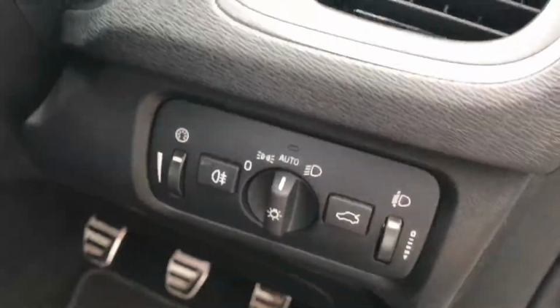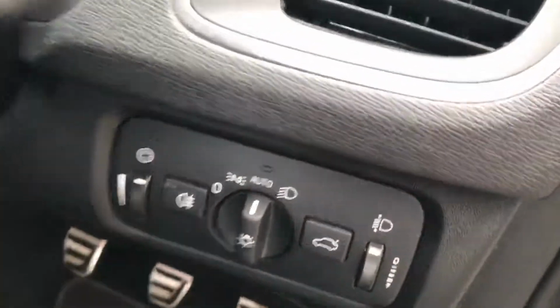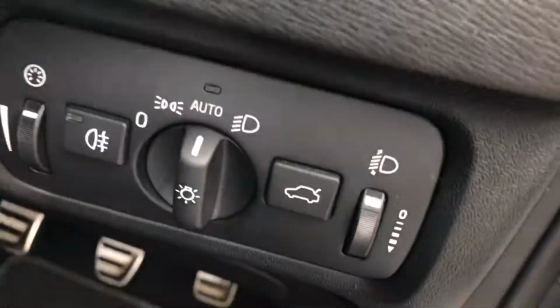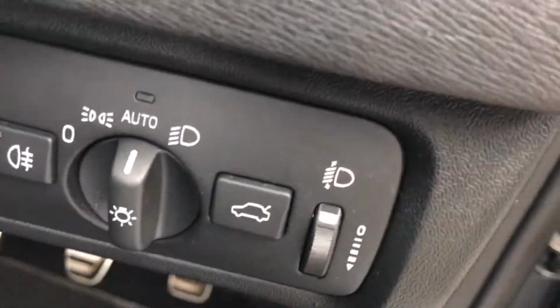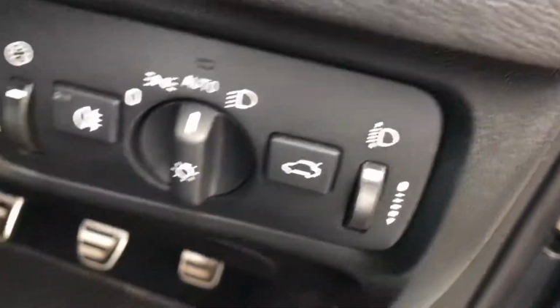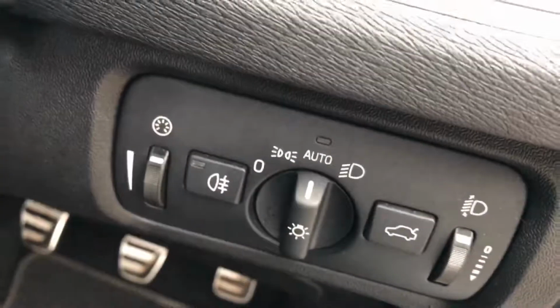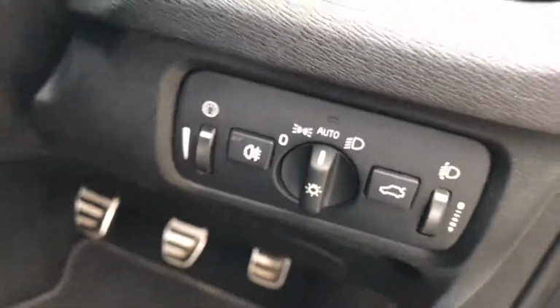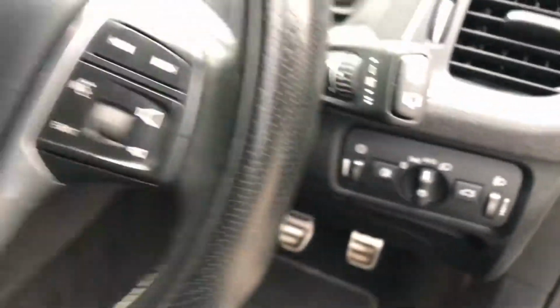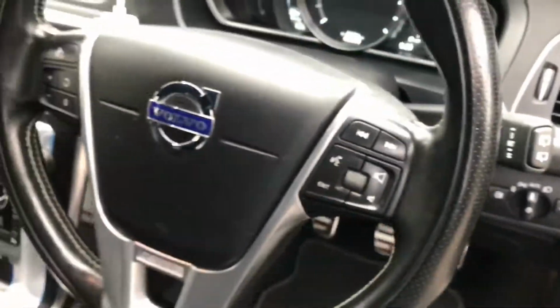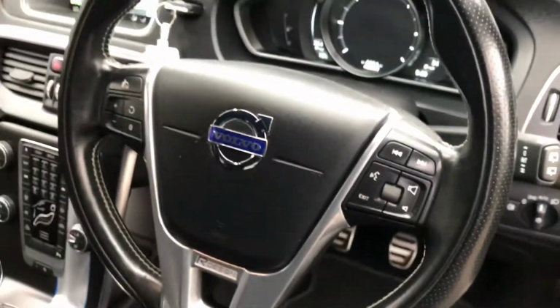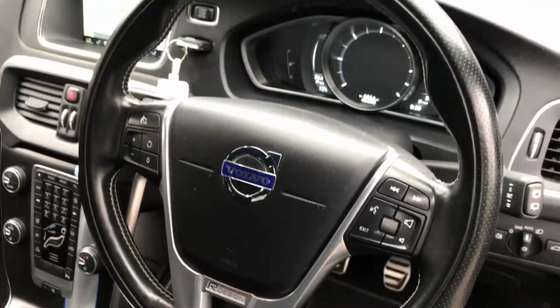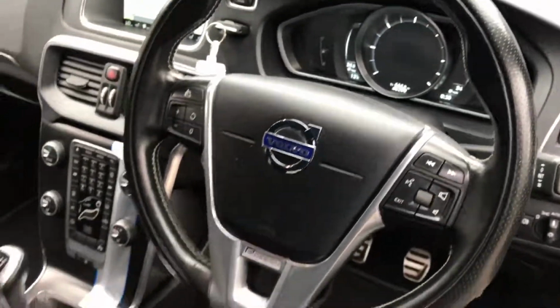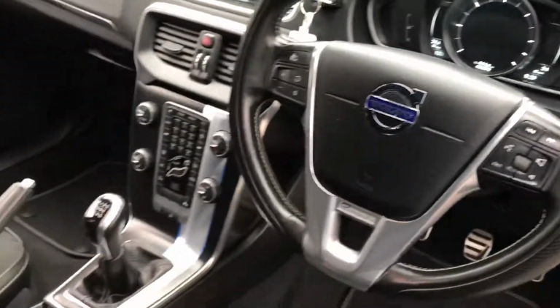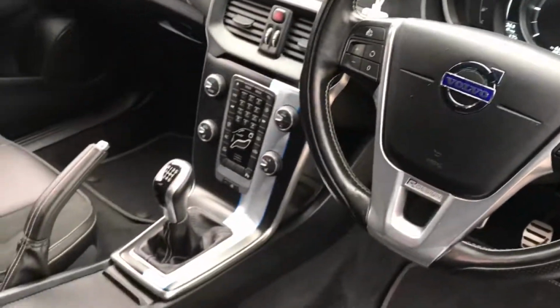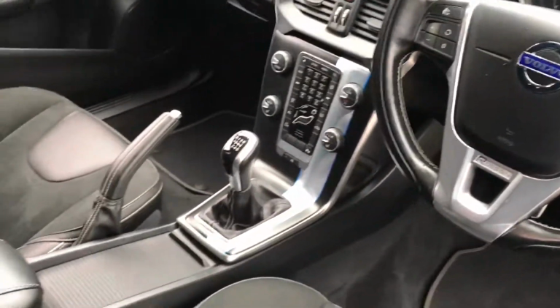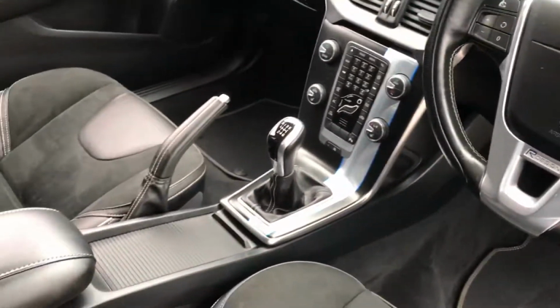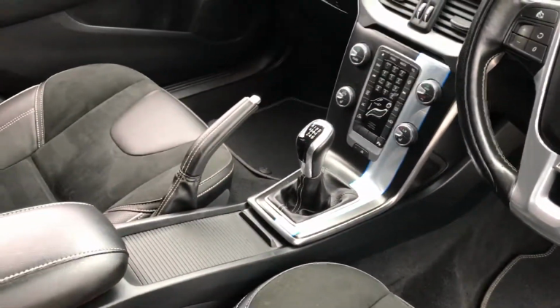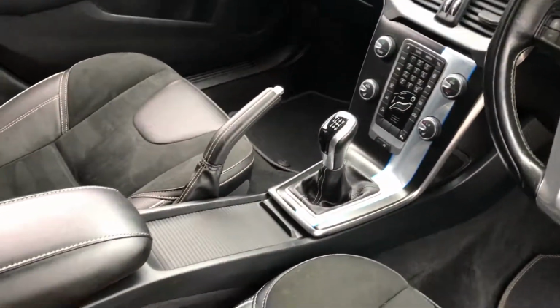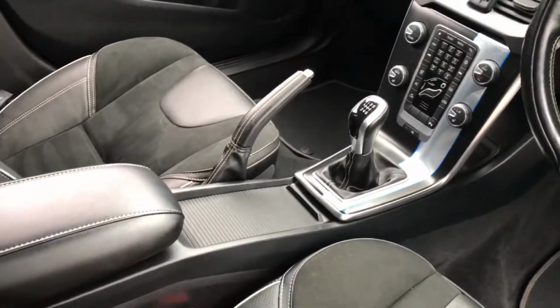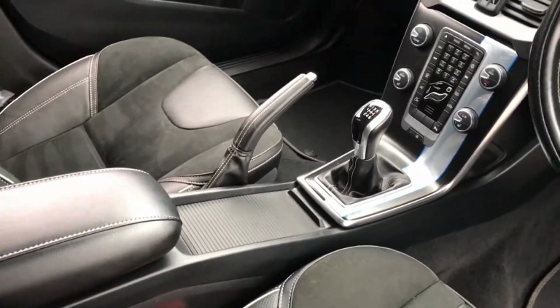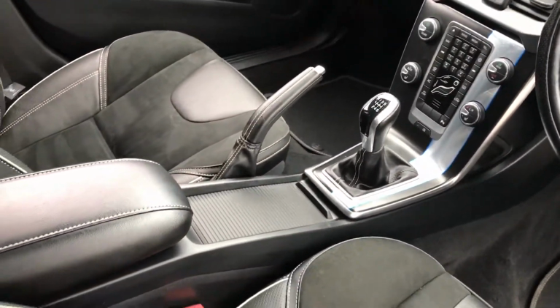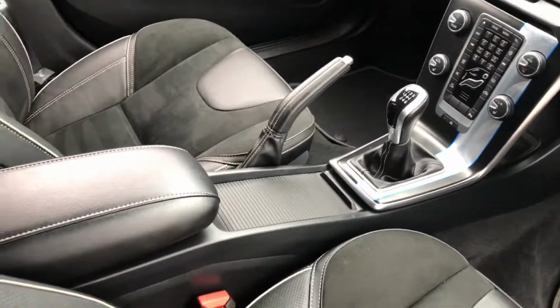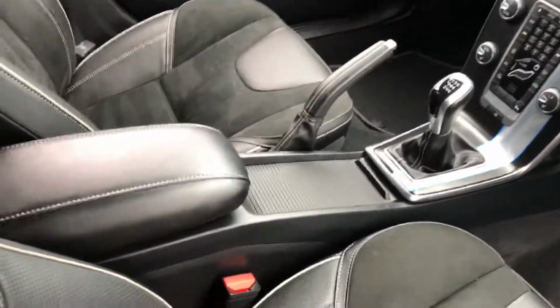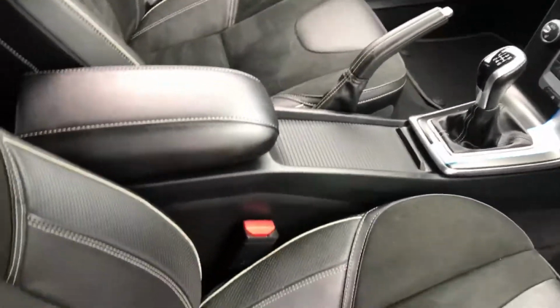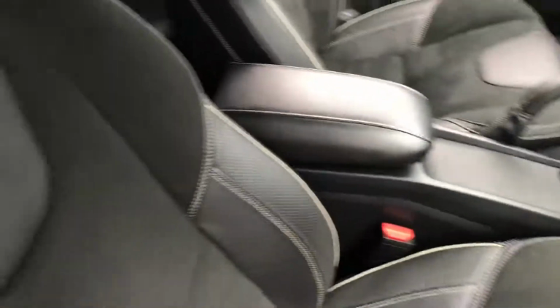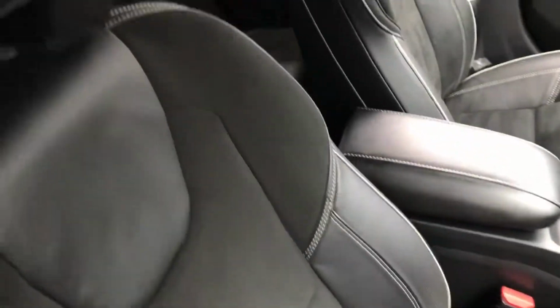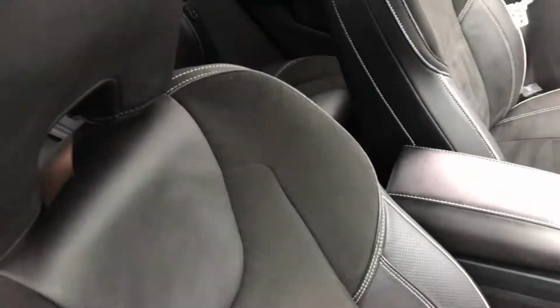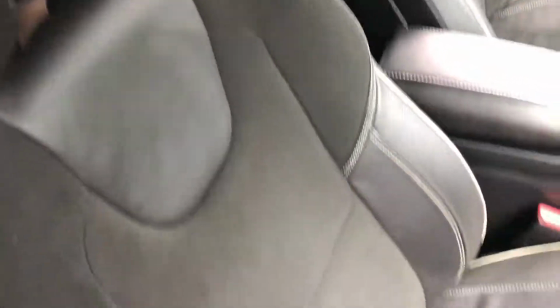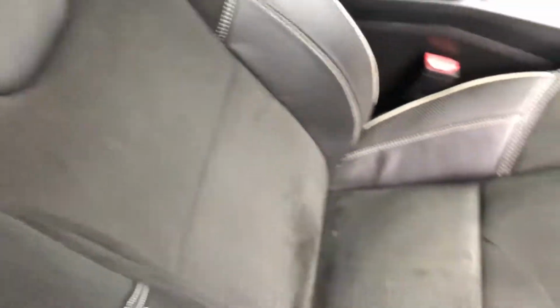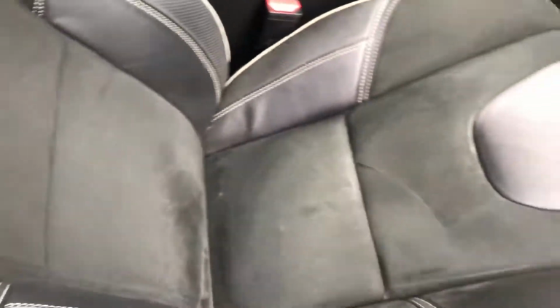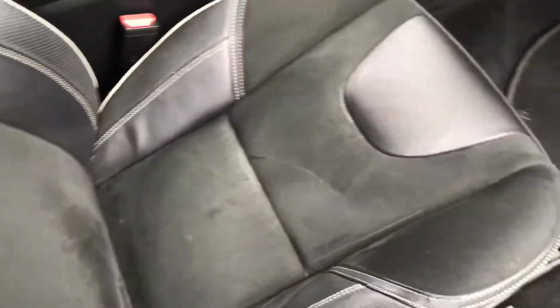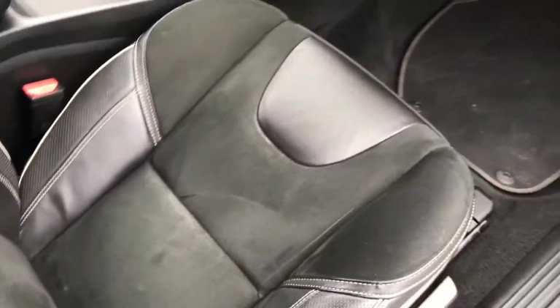Auto lights, boot release, fog lights, cruise control, Bluetooth plus Bluetooth media streaming, proper handbrake, armrest, and half leather and suede sporty seats.